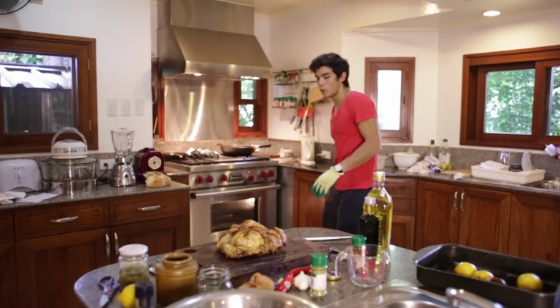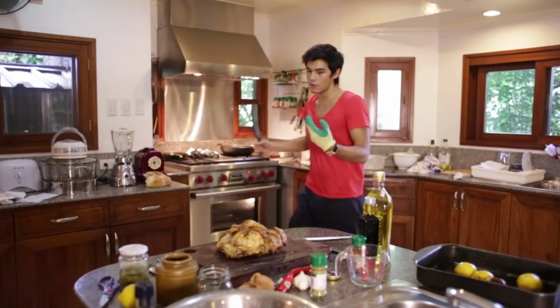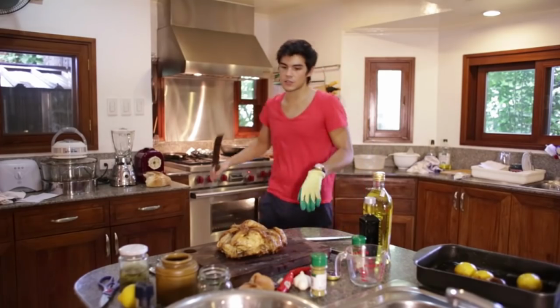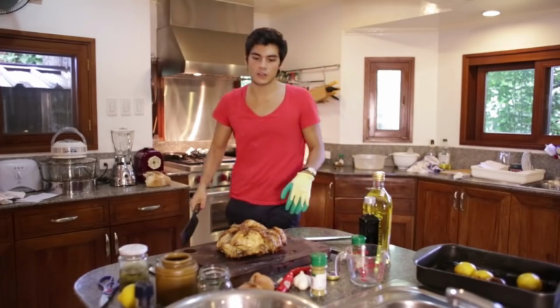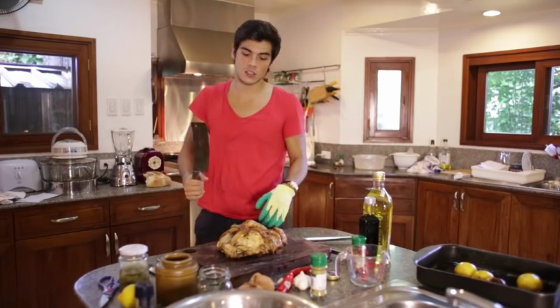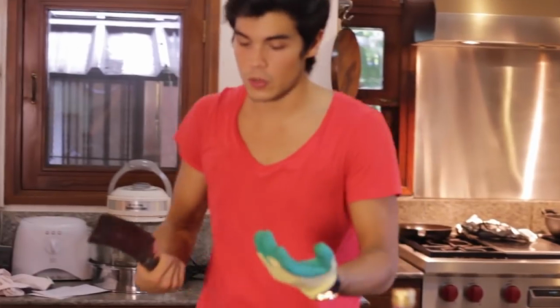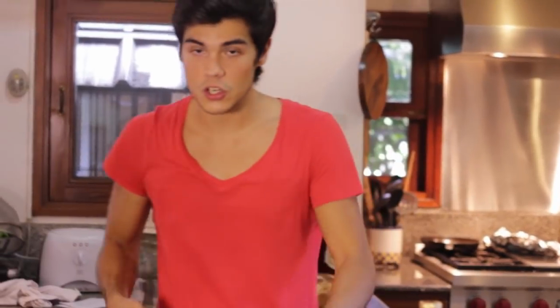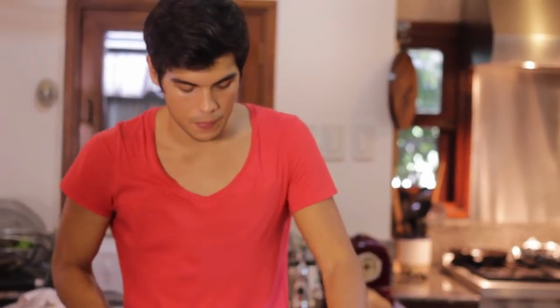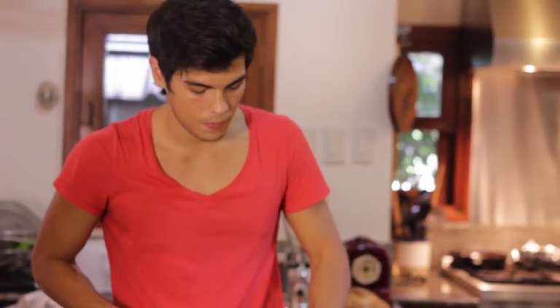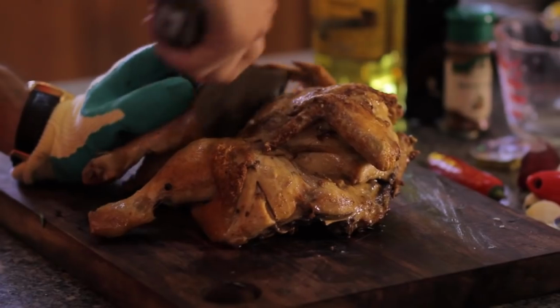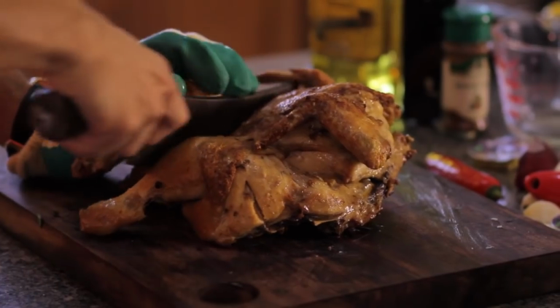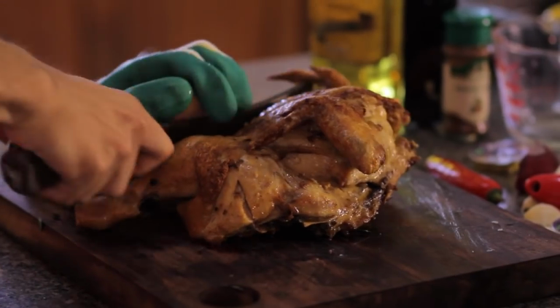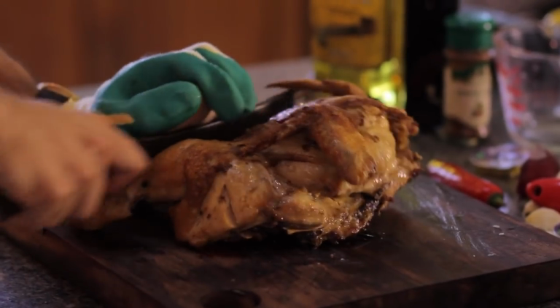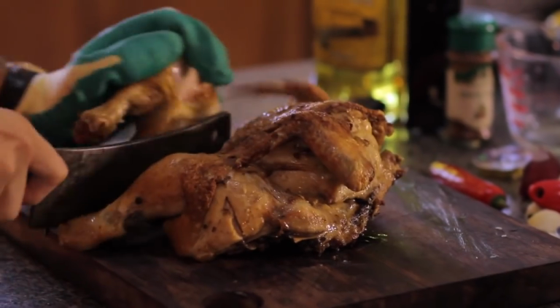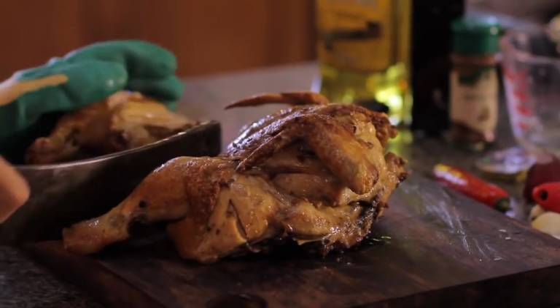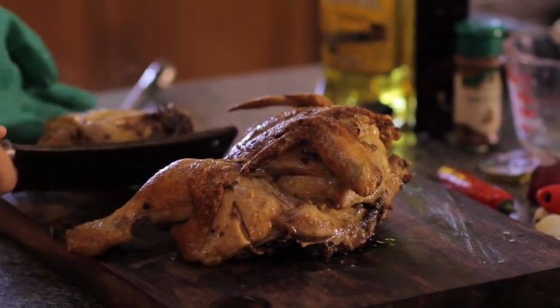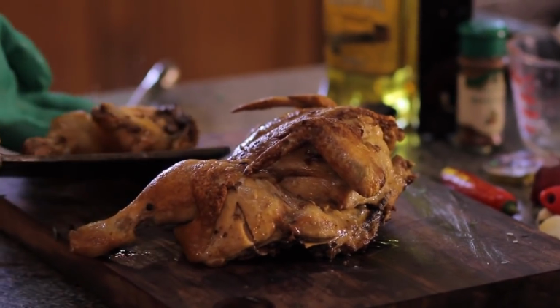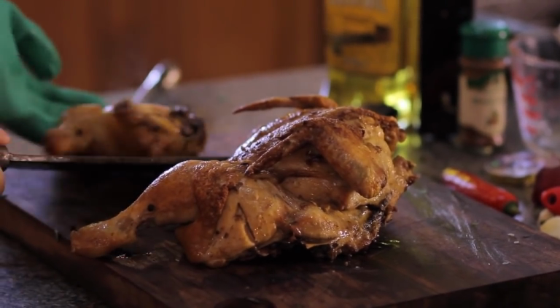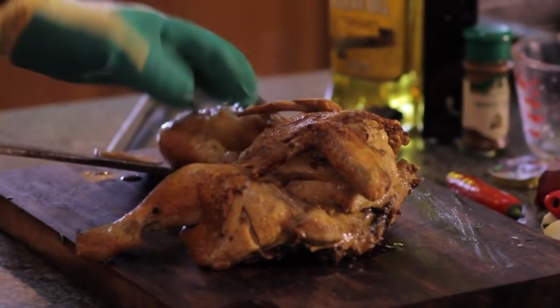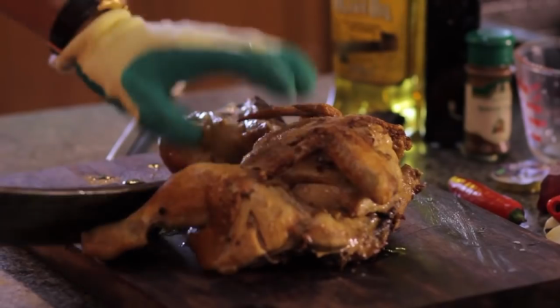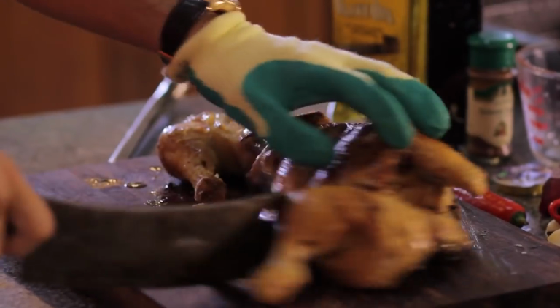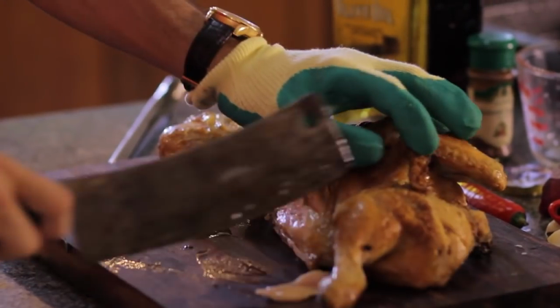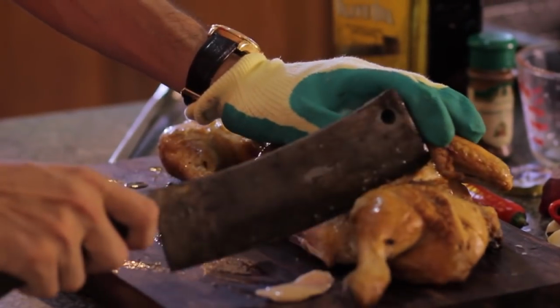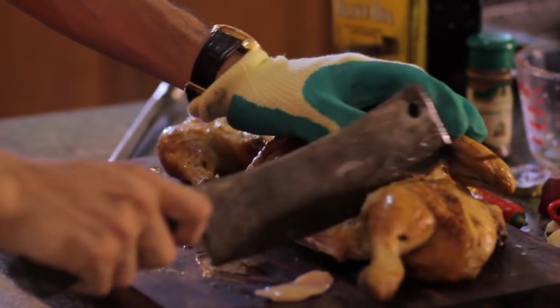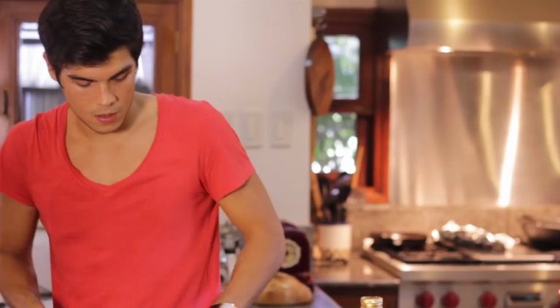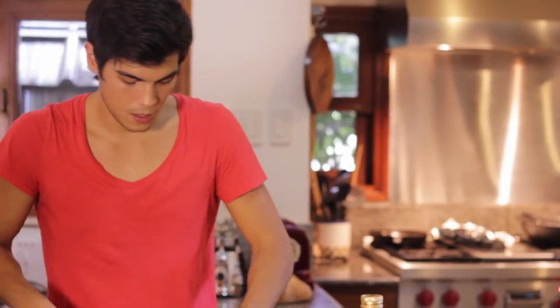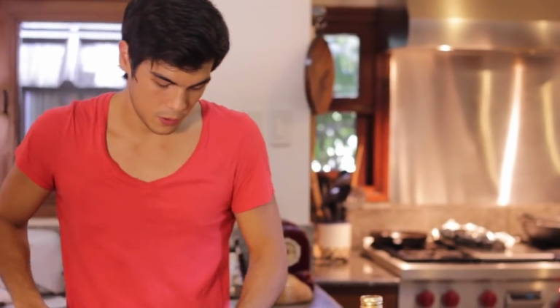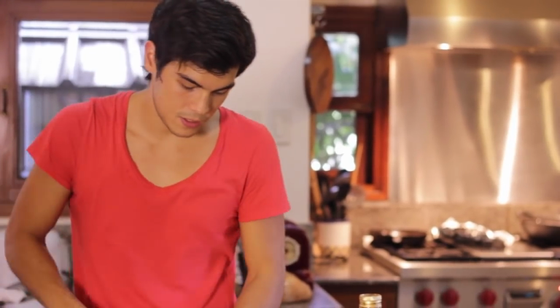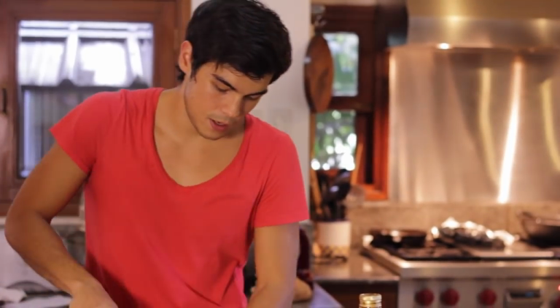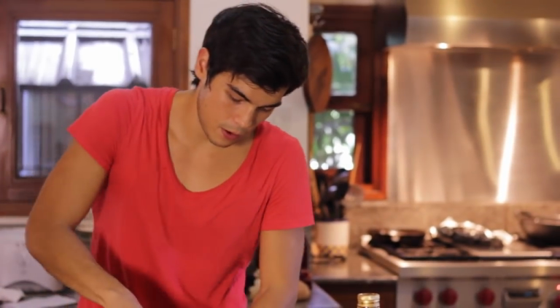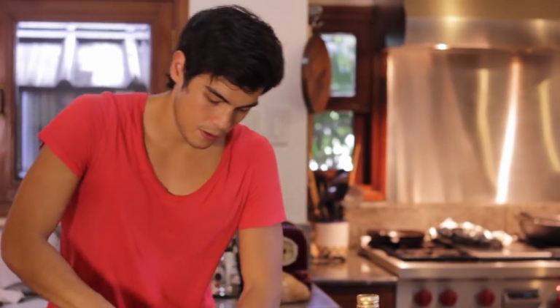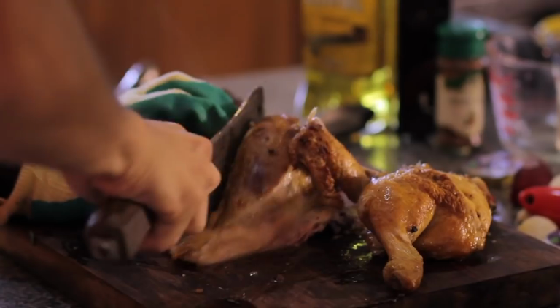After about five minutes of resting, we're just gonna transfer the whole chicken onto a board. The way I love to serve this is to chop it up — start with the legs. You'll see it runs nice and clear, so it's perfectly cooked. Then we're gonna do the same thing right down the middle.